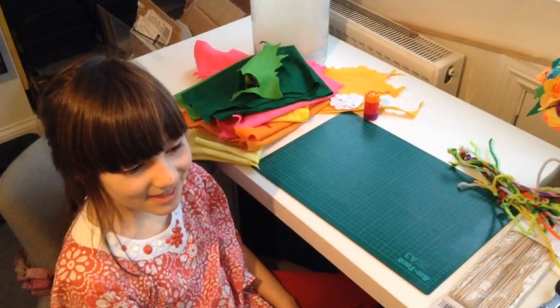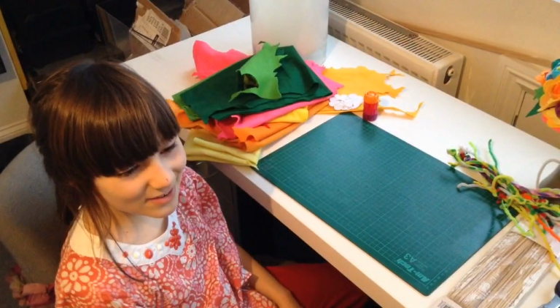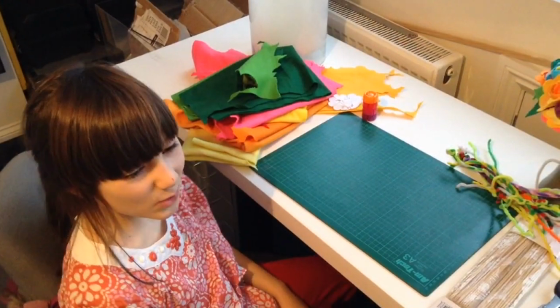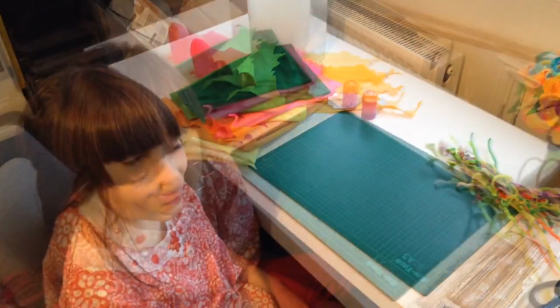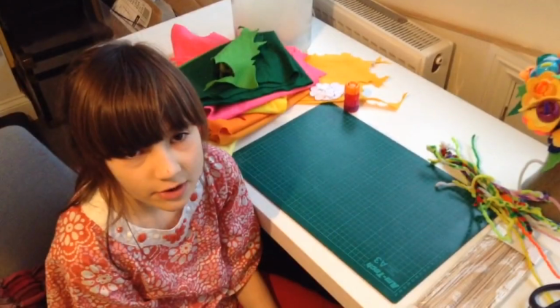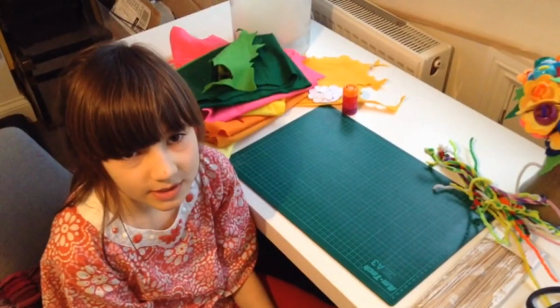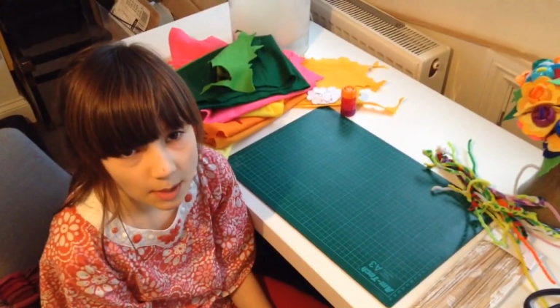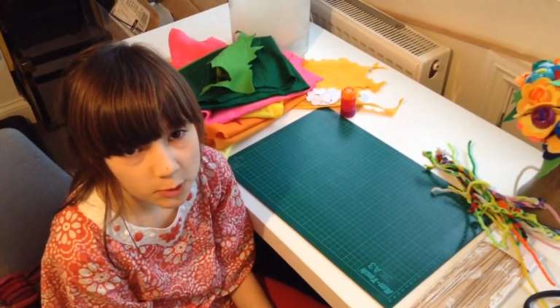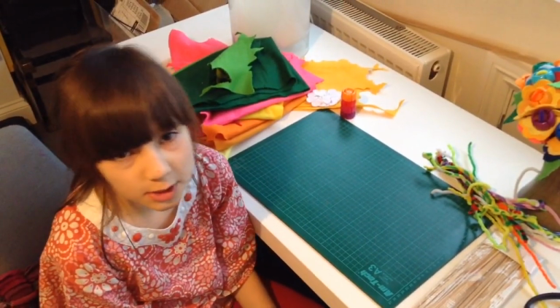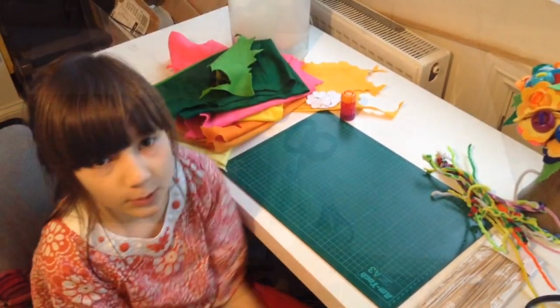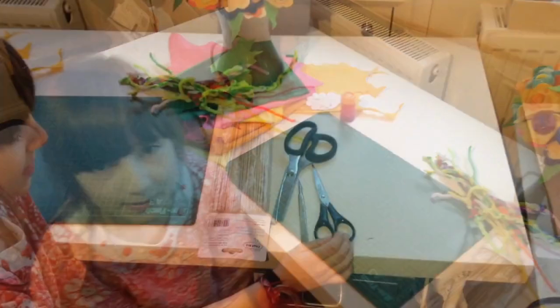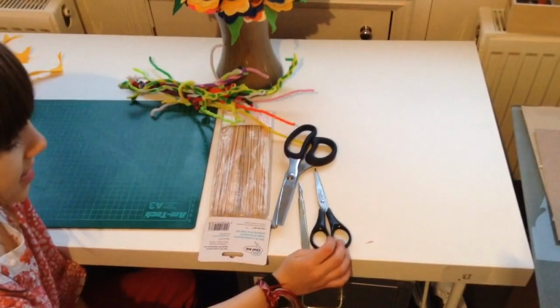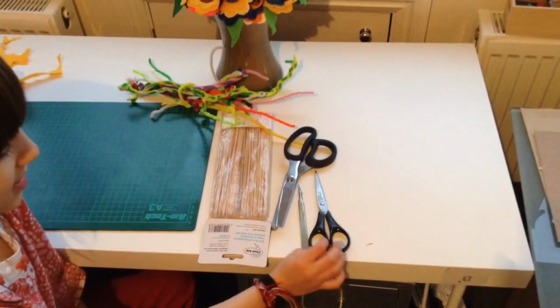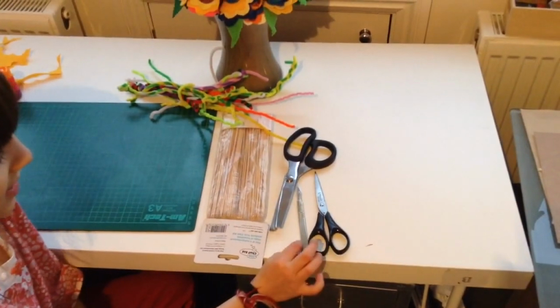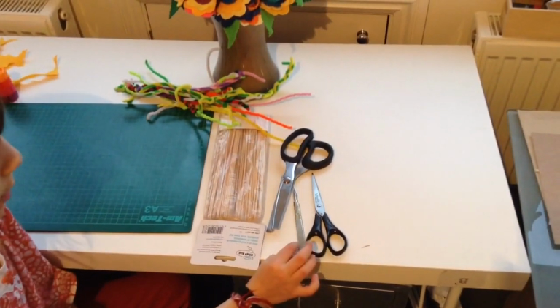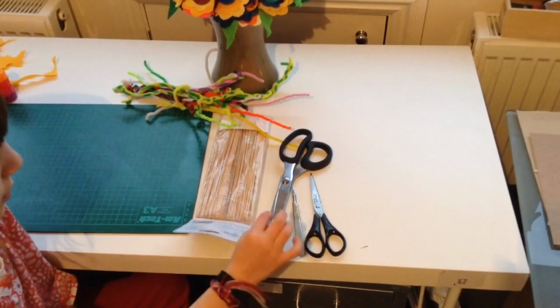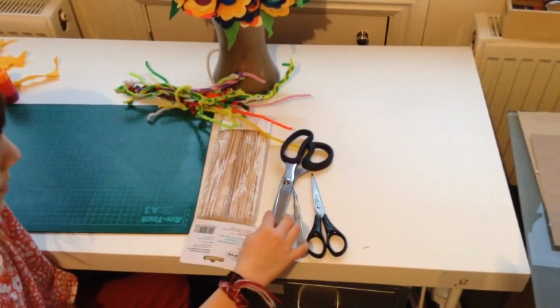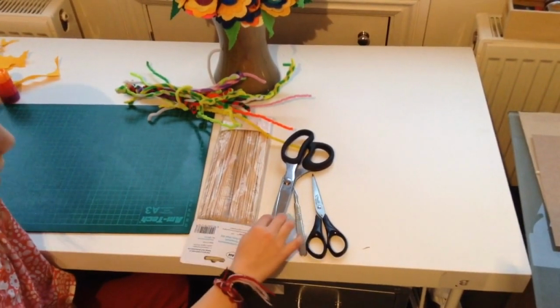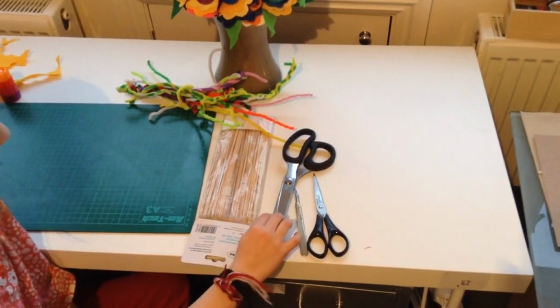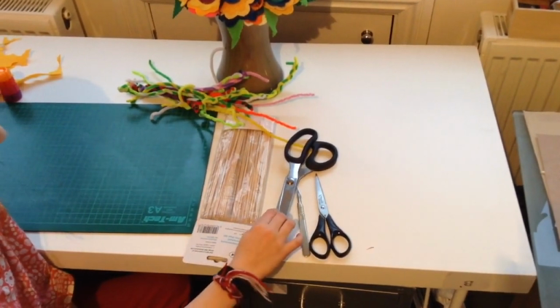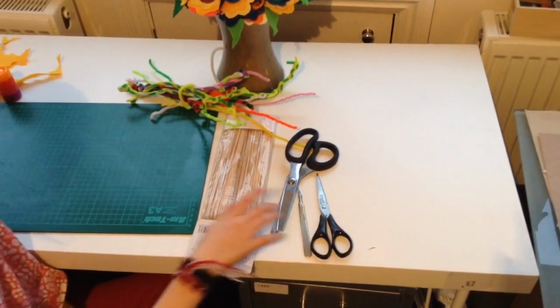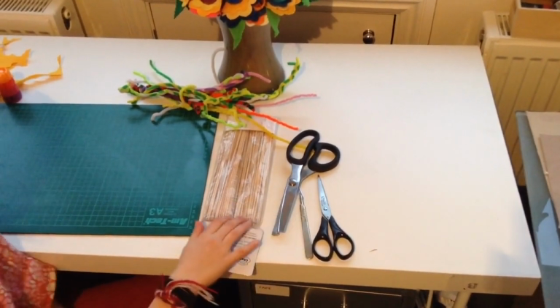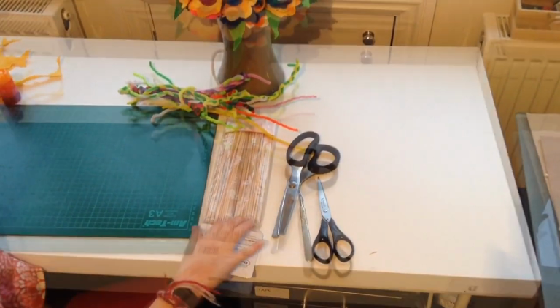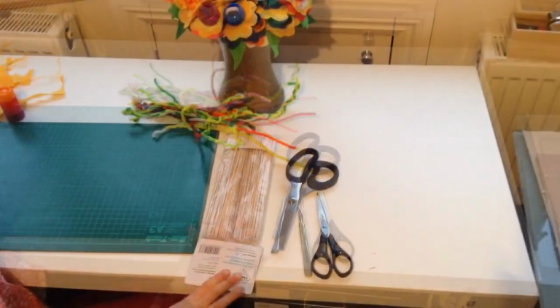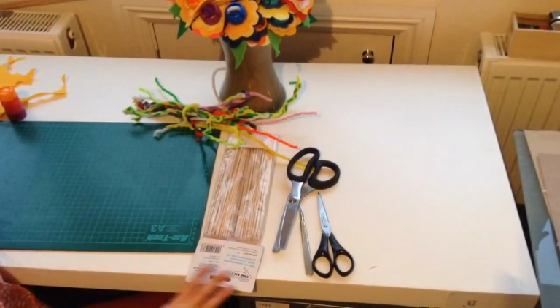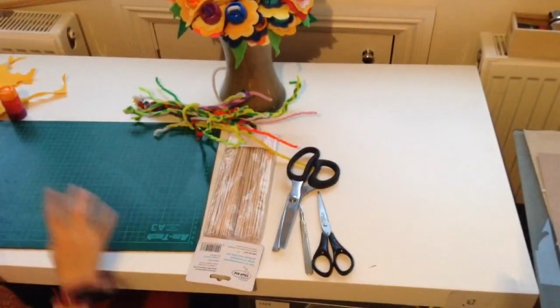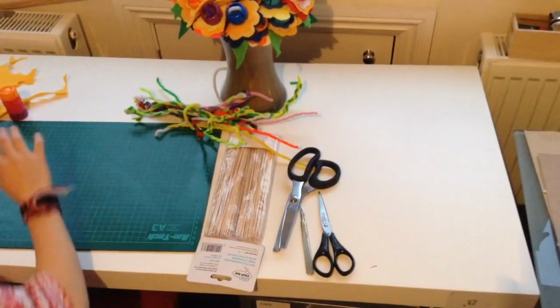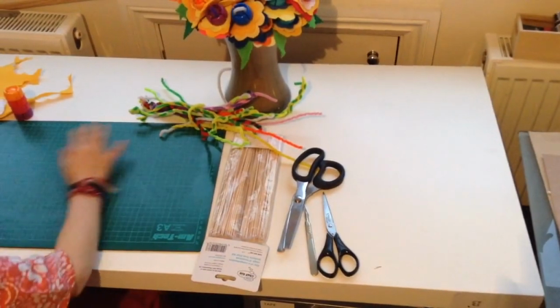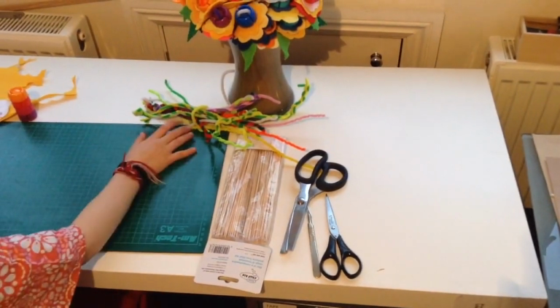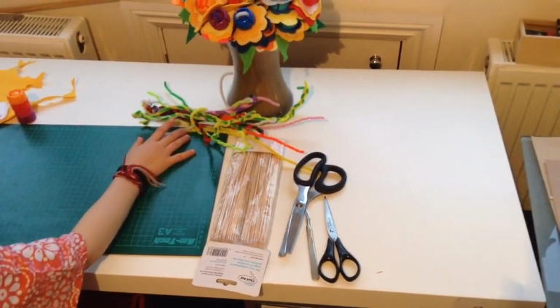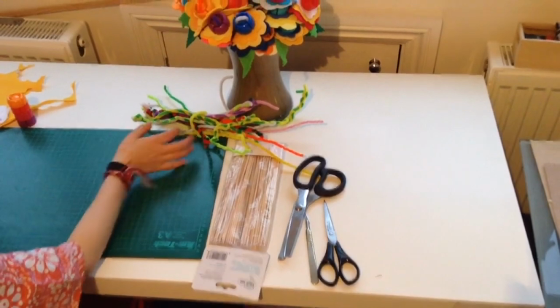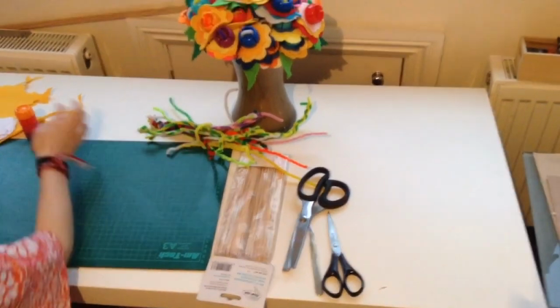Here's what materials I'm going to use: scissors, a scalpel, some pinking scissors, some skewers.